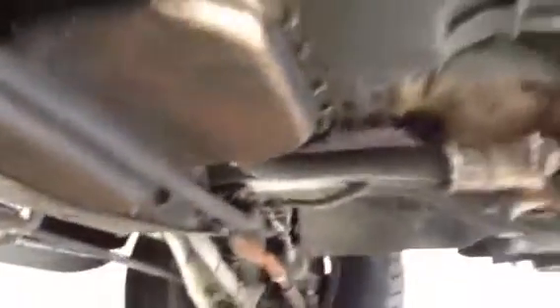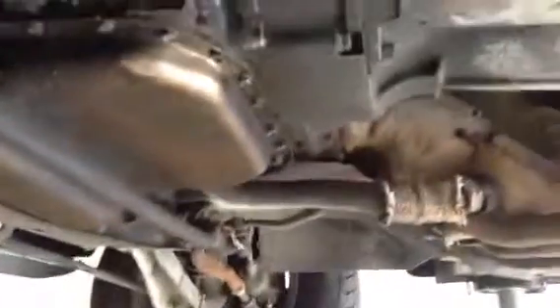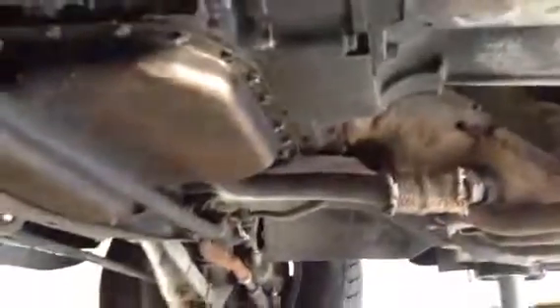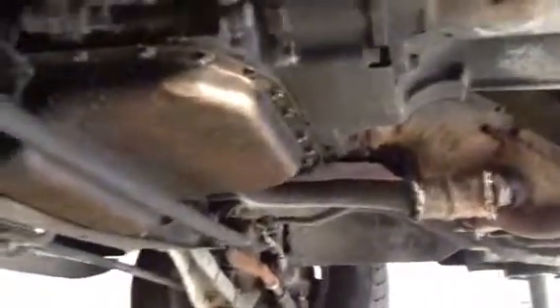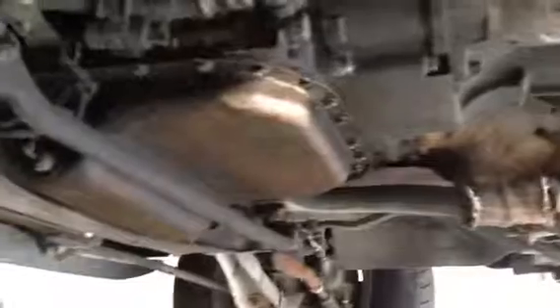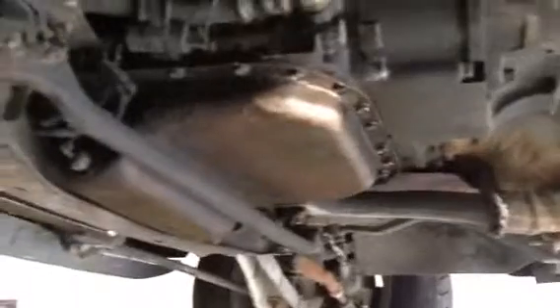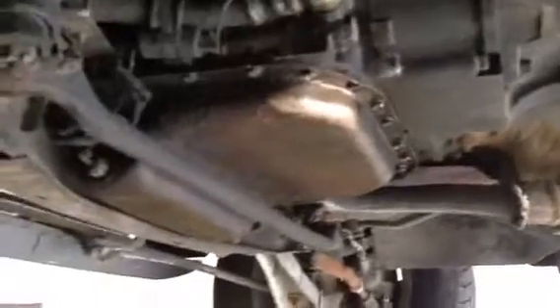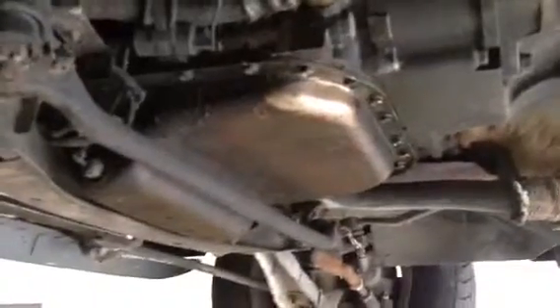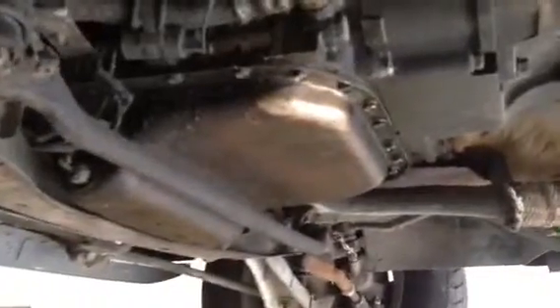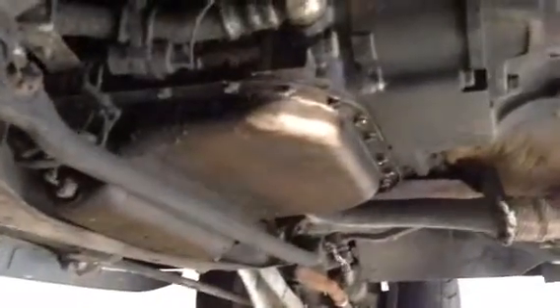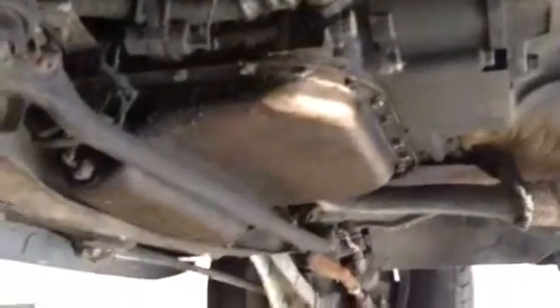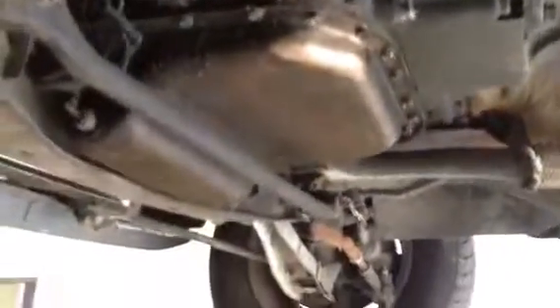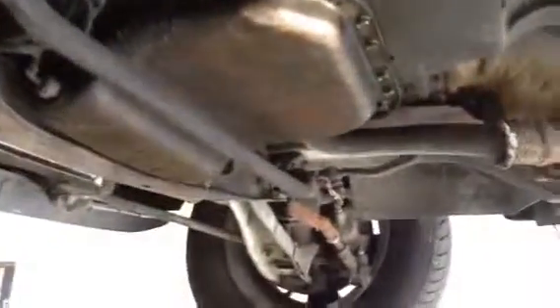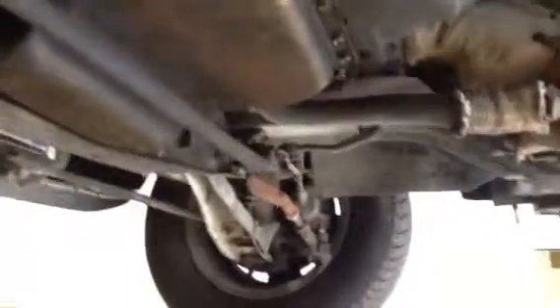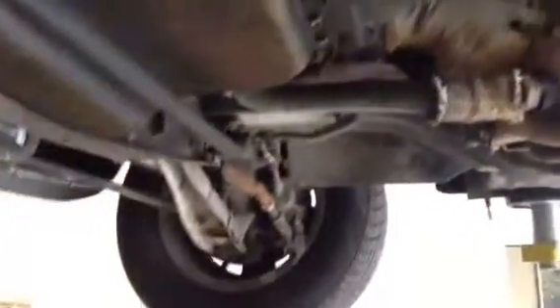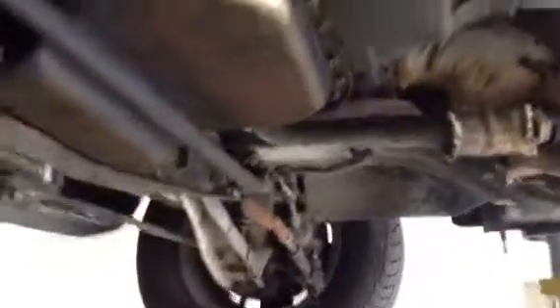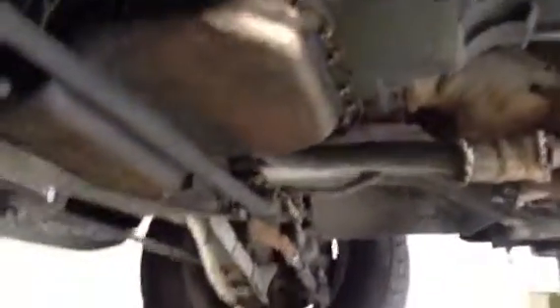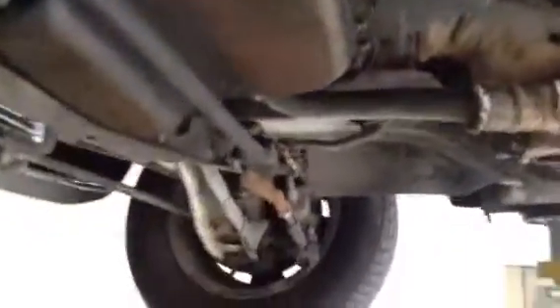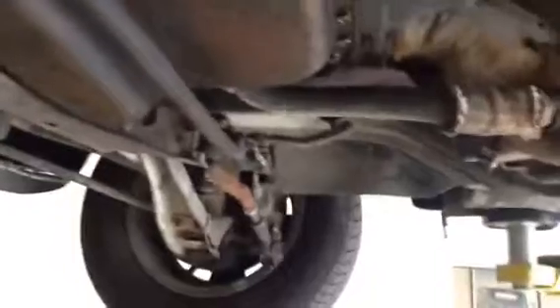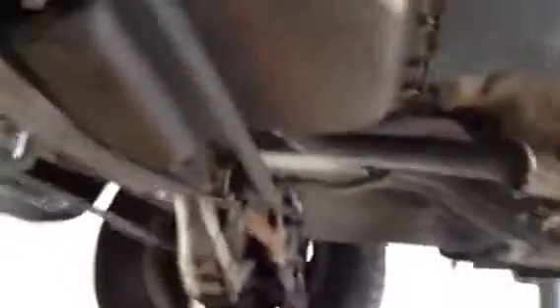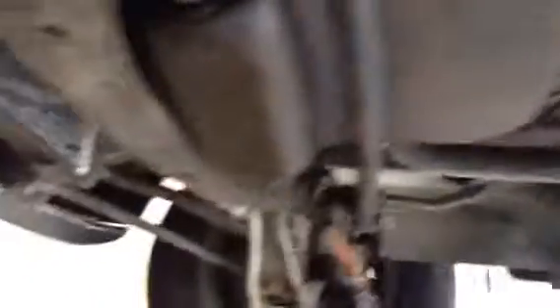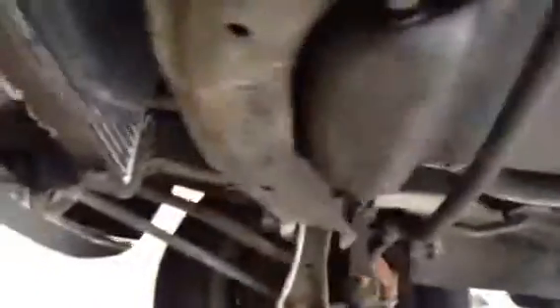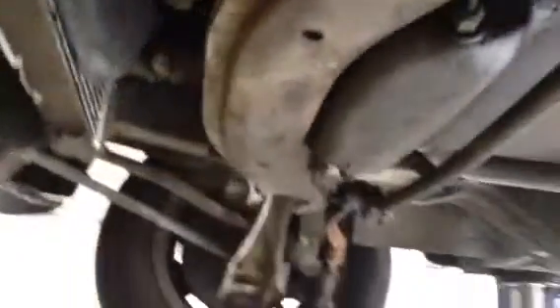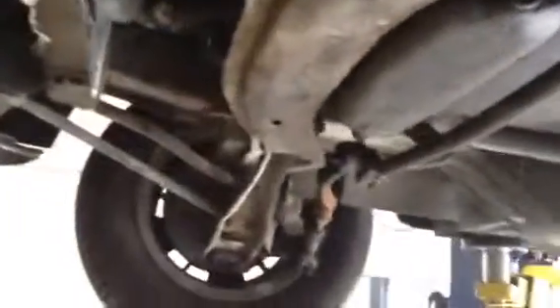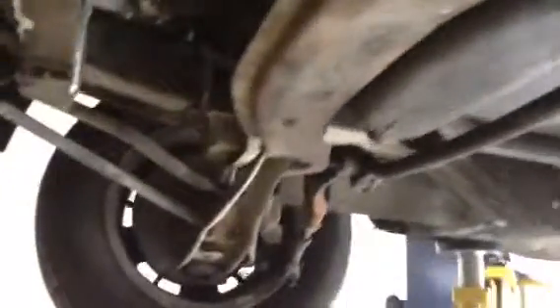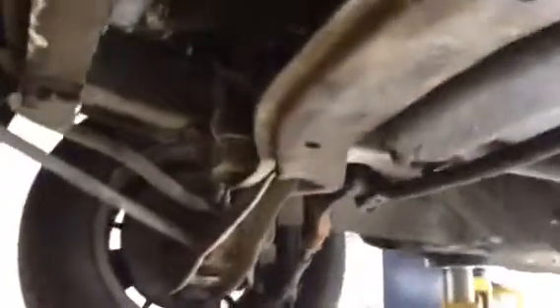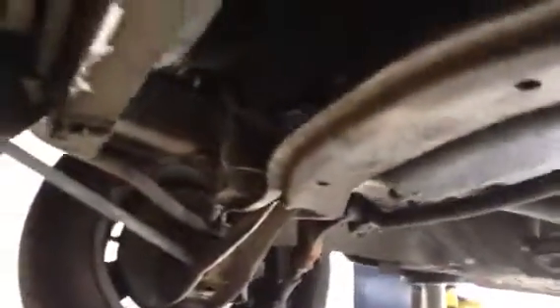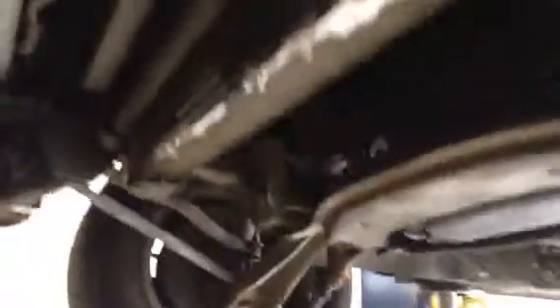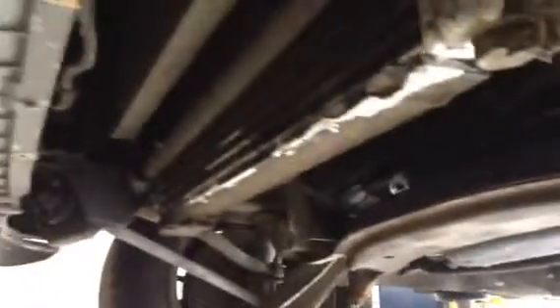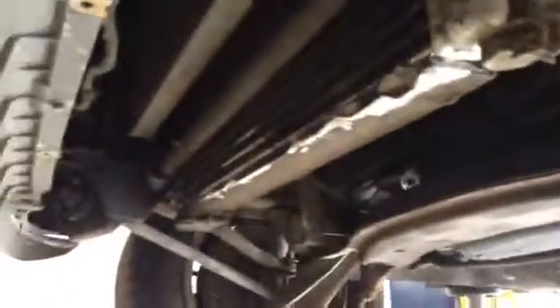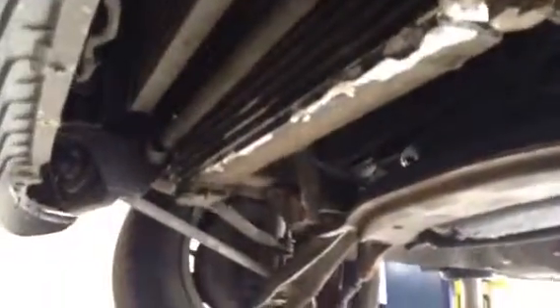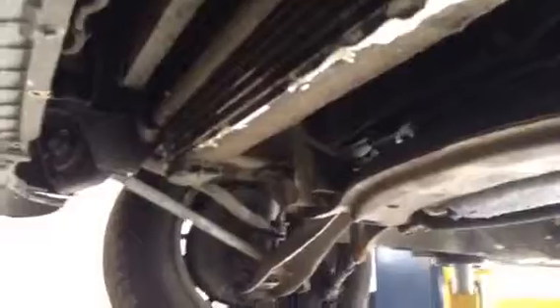You've got the standard Mazda weeps on some of those seals, but no real severe leaks. I'd call them weeps and not leaks.